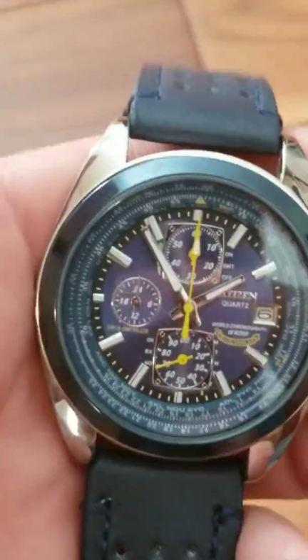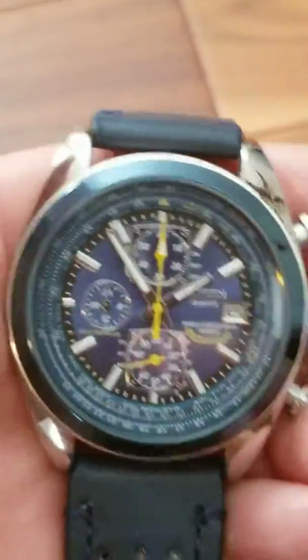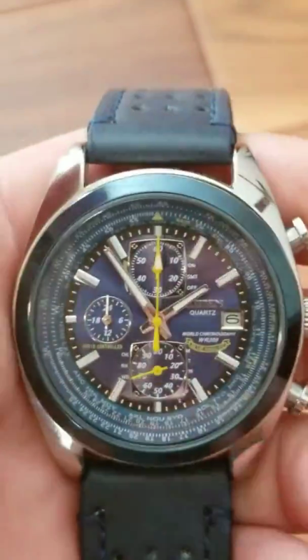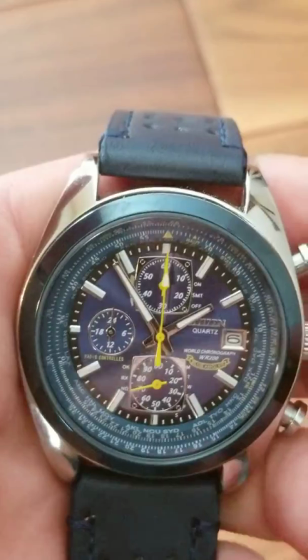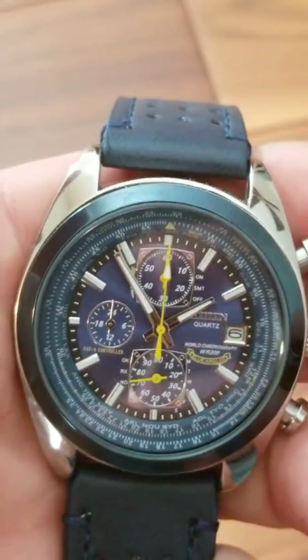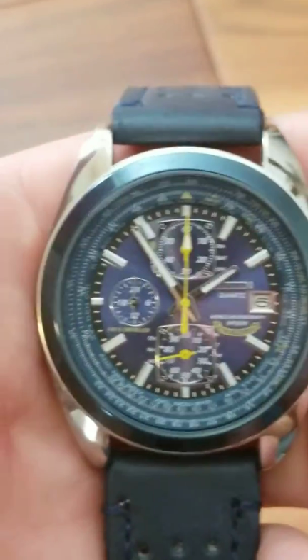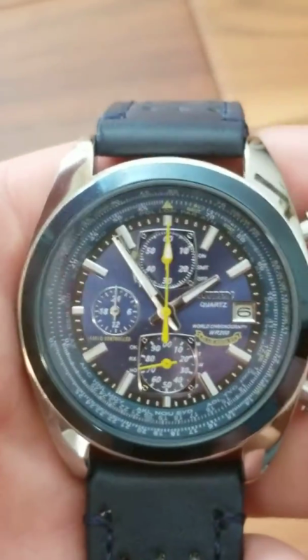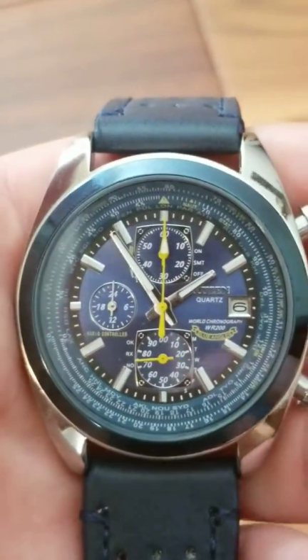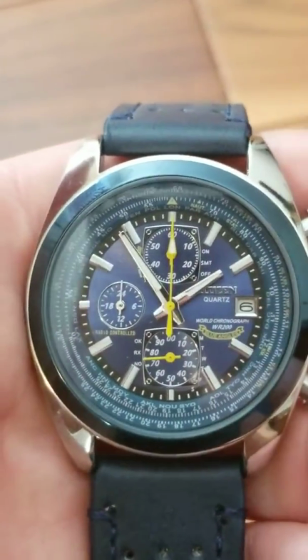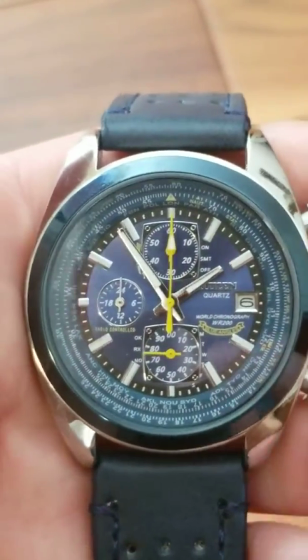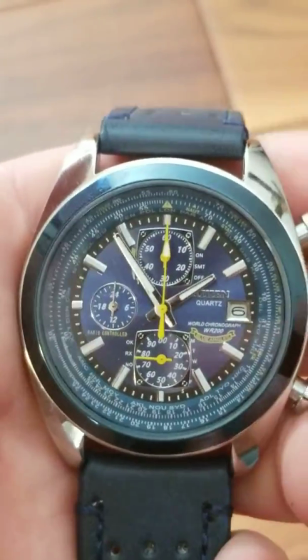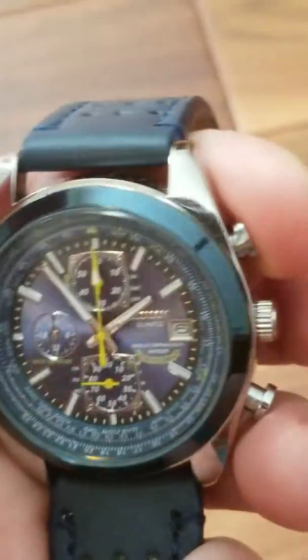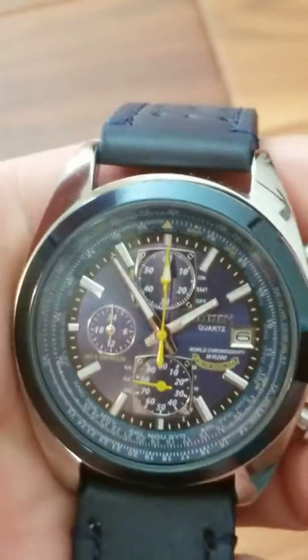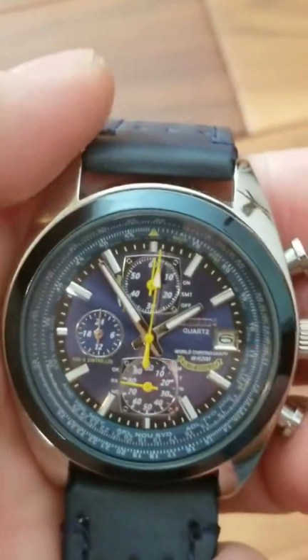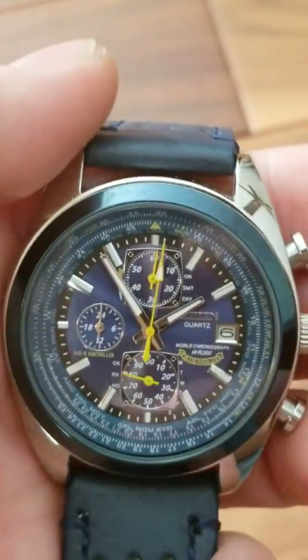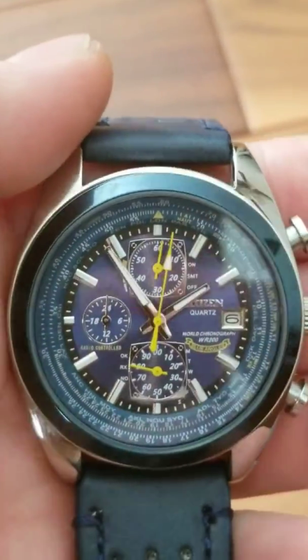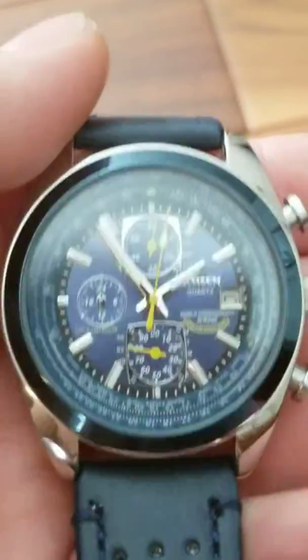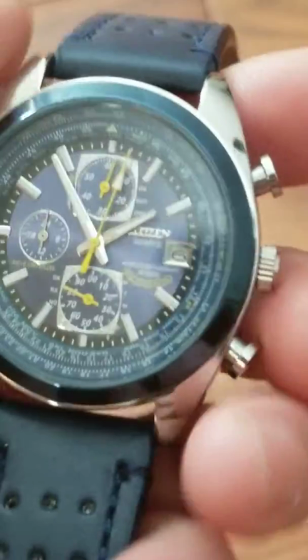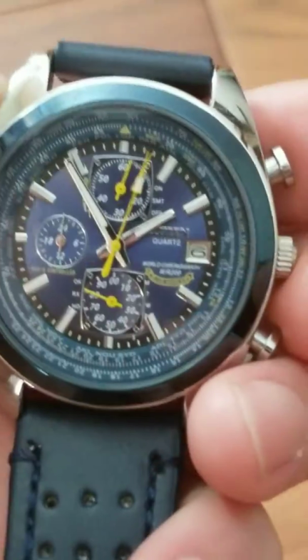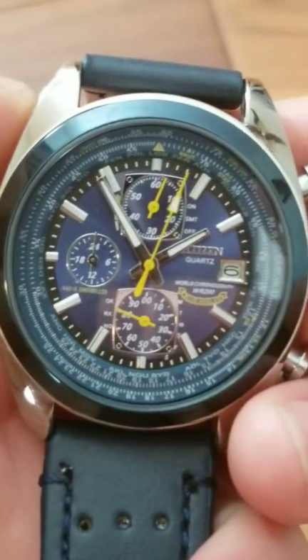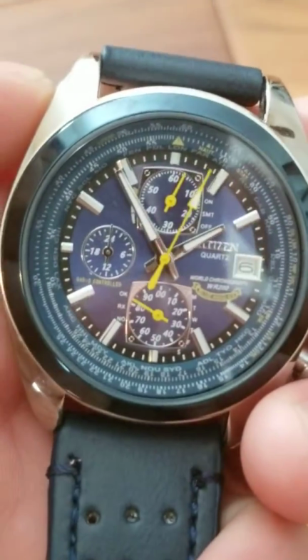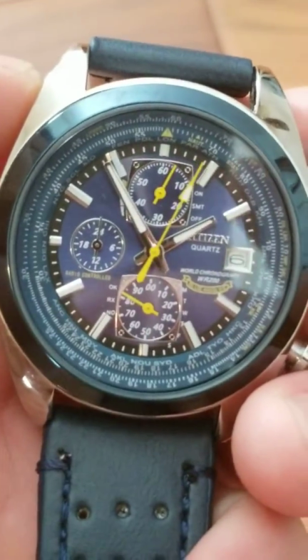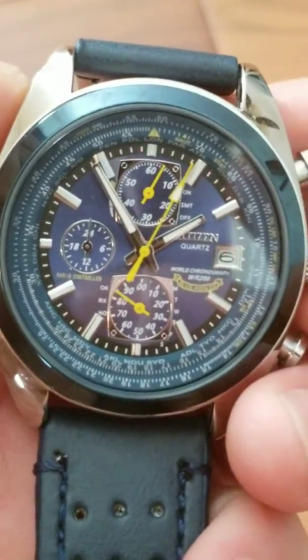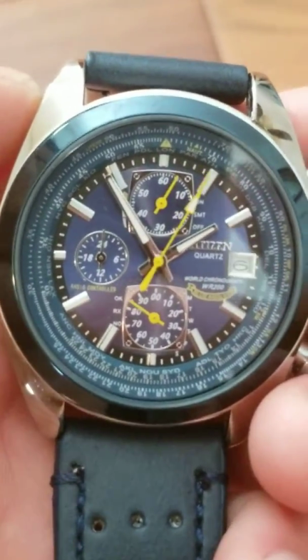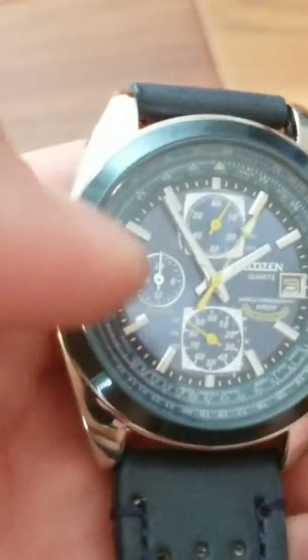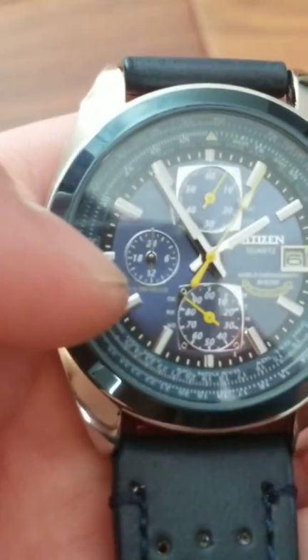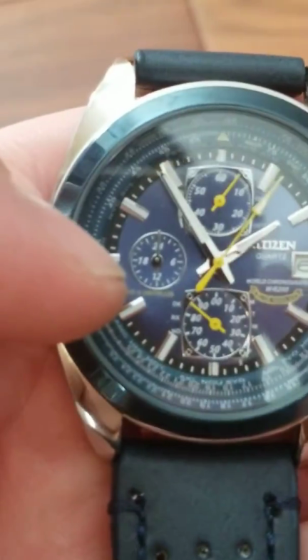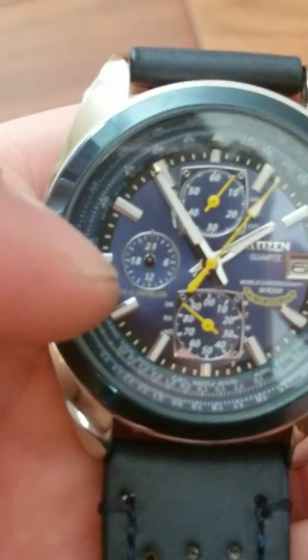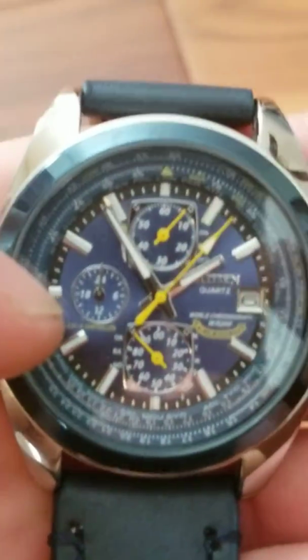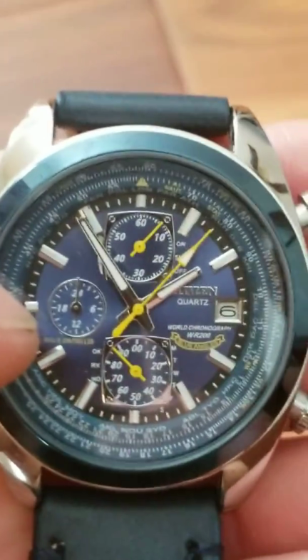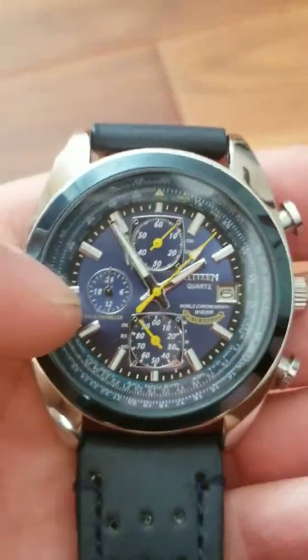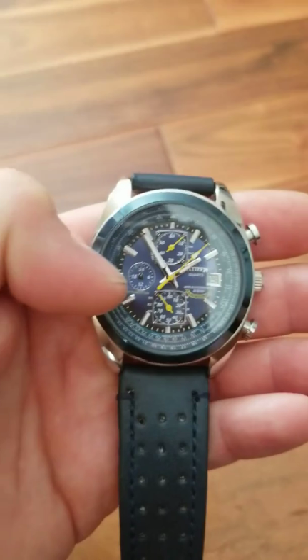Again, this is an amazing timepiece for the price. I think I paid like 30 bucks for it. The chronograph feature does work — the little hour hand here does move as well.